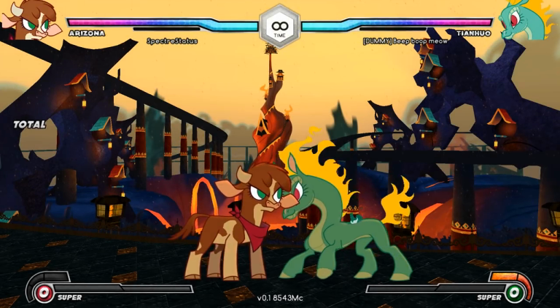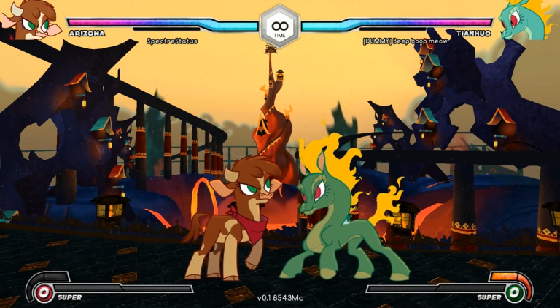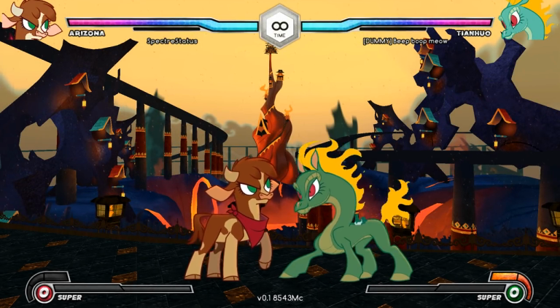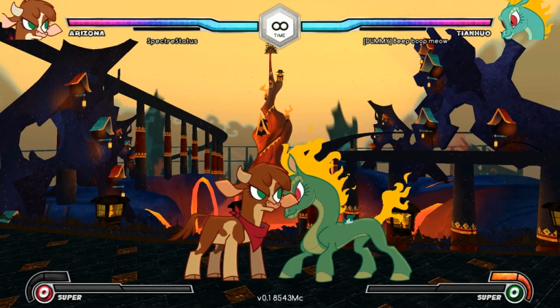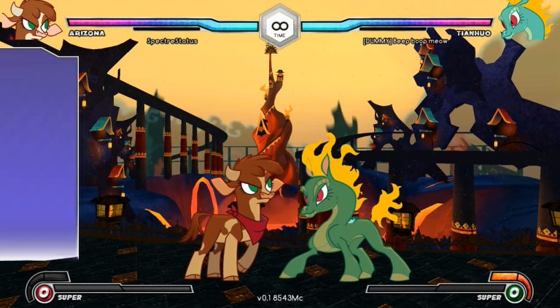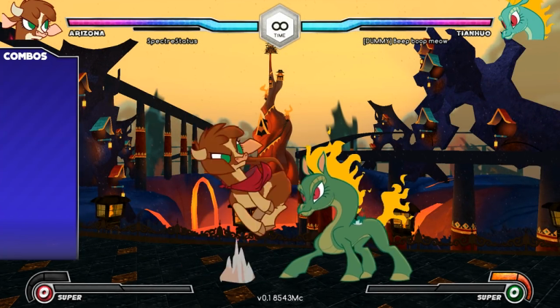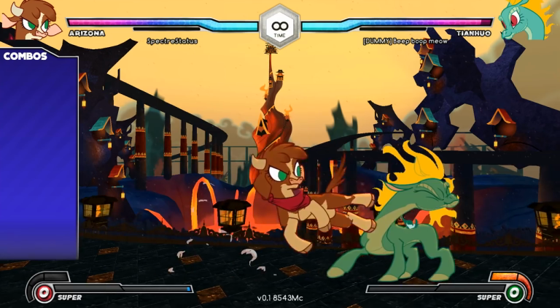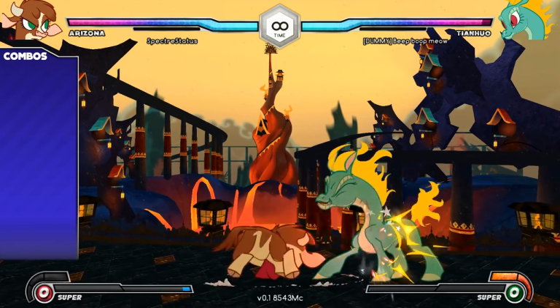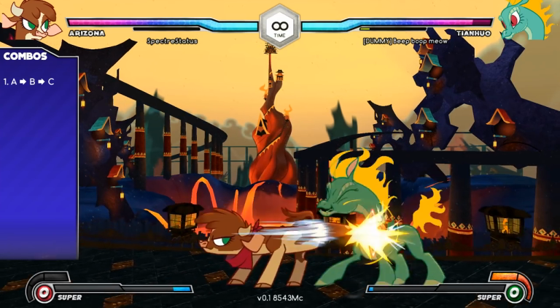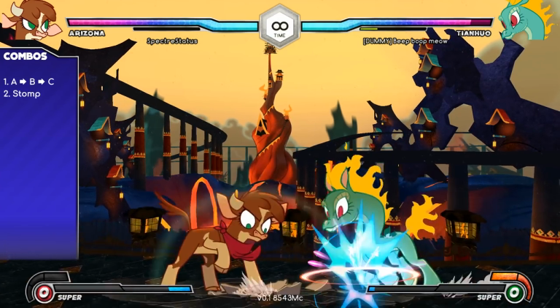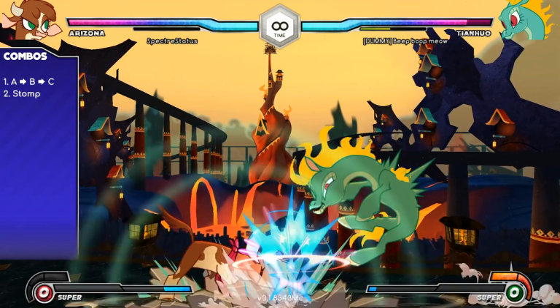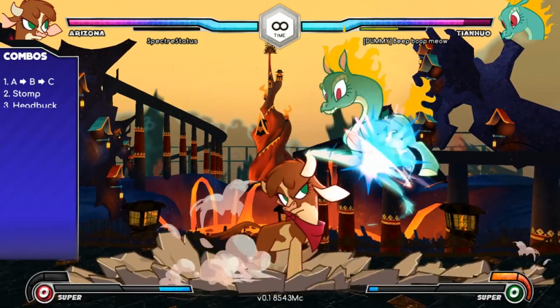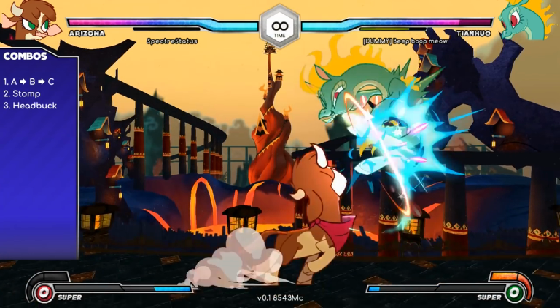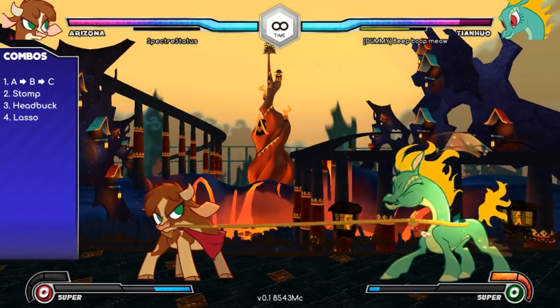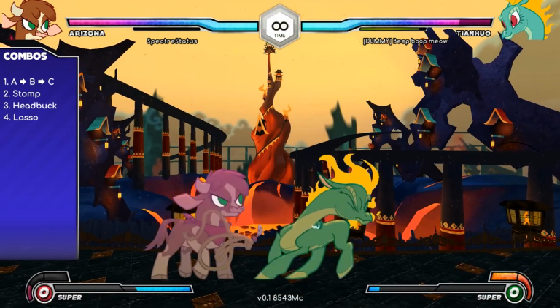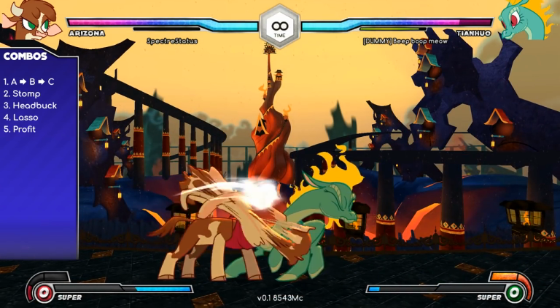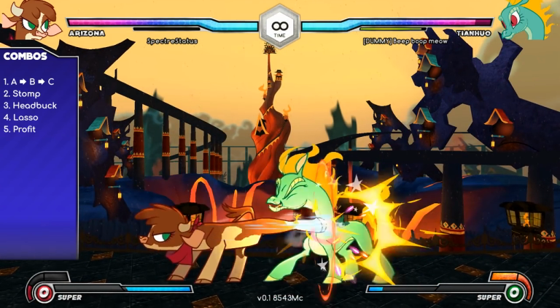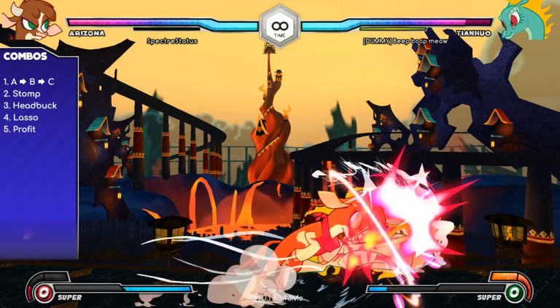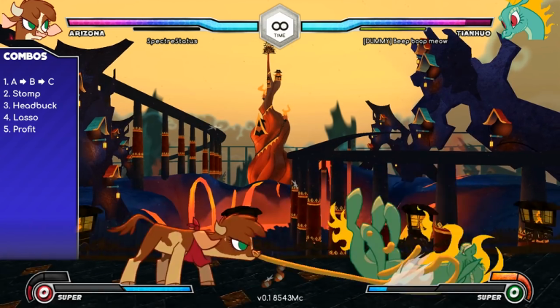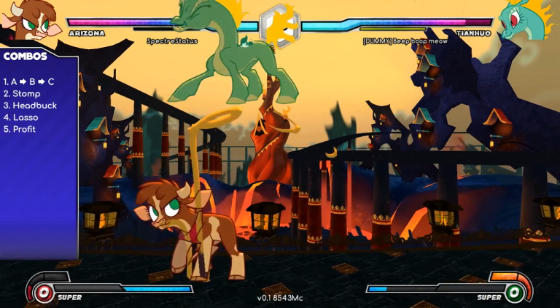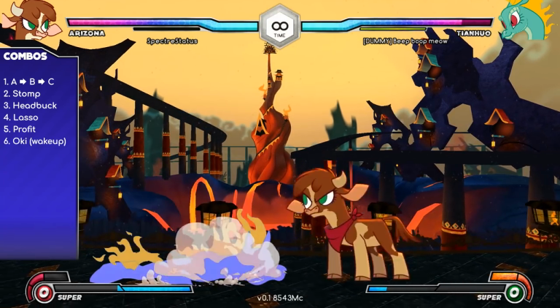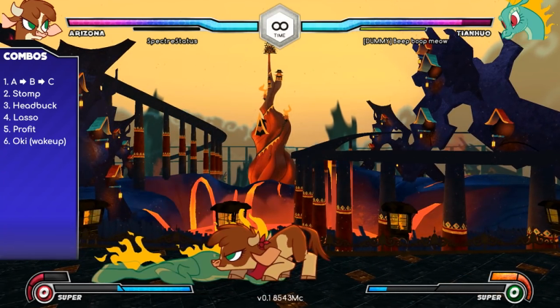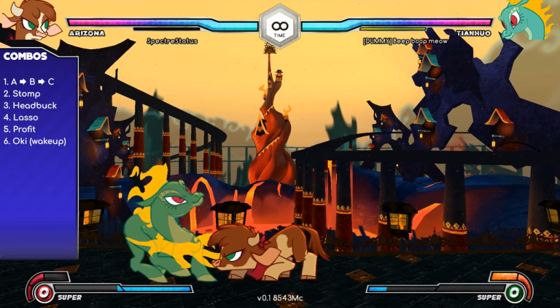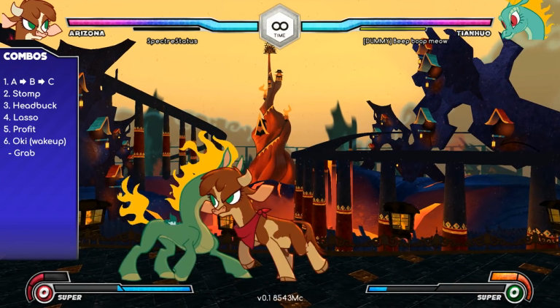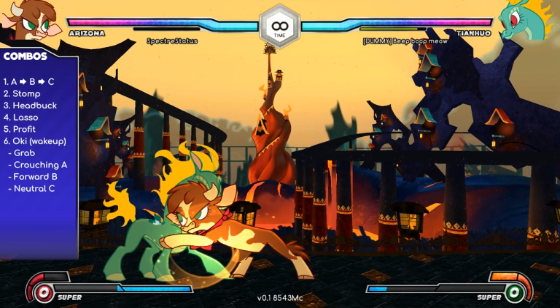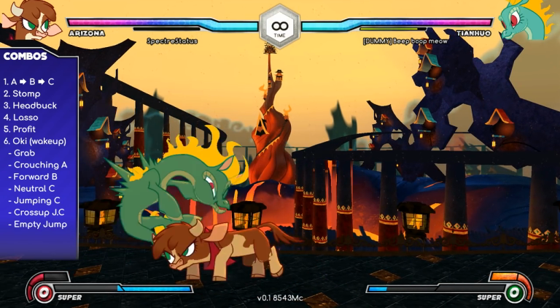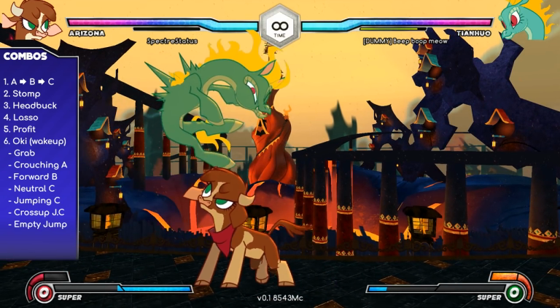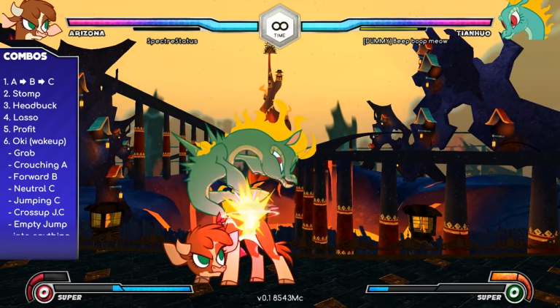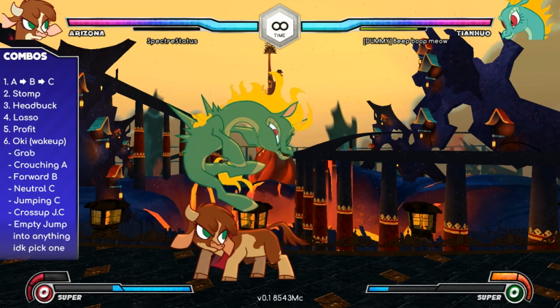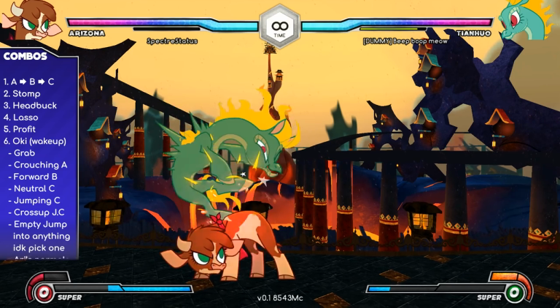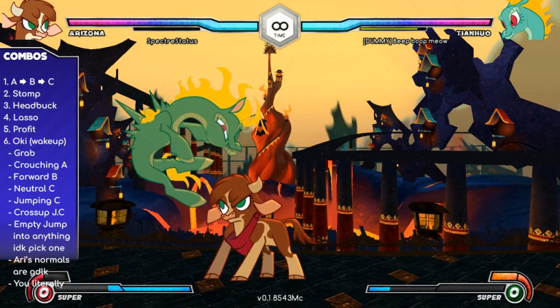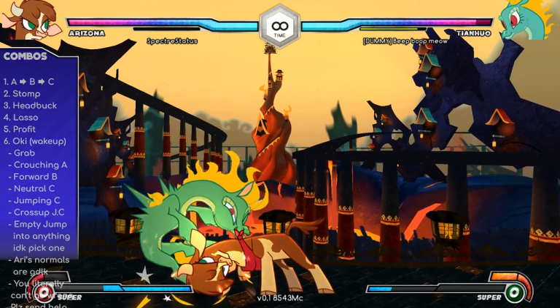Arizona's general combo flow goes something like this: Normals, Stomp, Headbuck, Lasso — repeat. Even when your opponent hits the ground, they're not safe. You can use almost any move while they're standing up and have a good chance of hitting them.